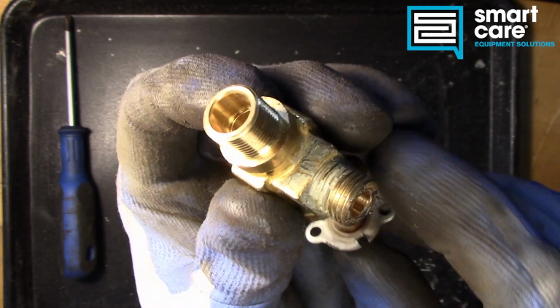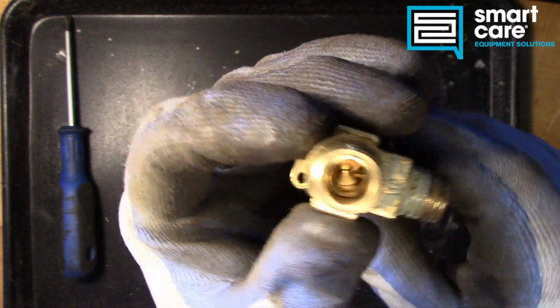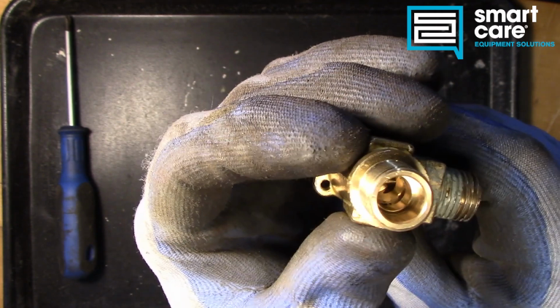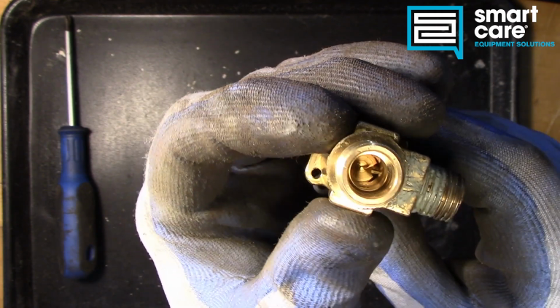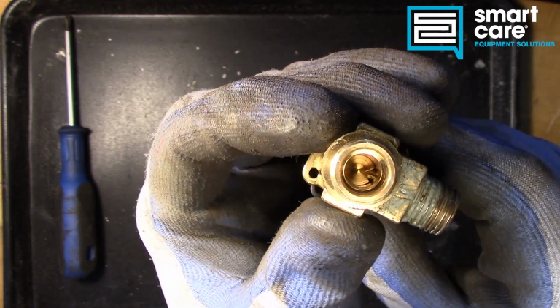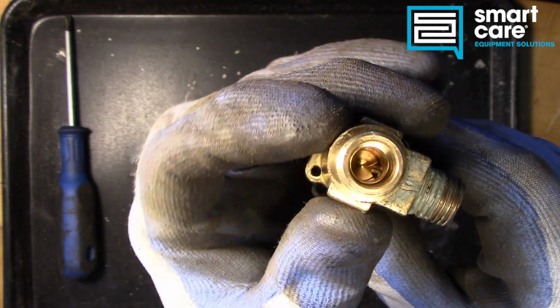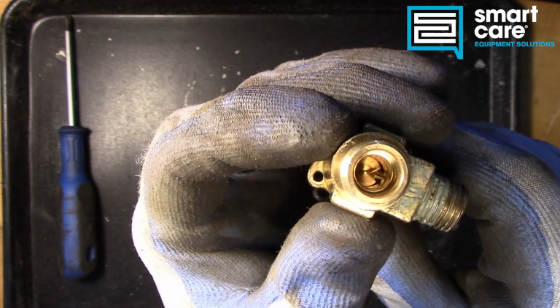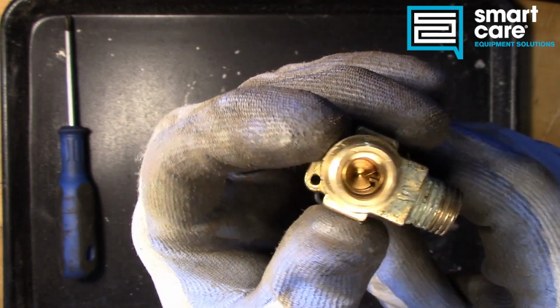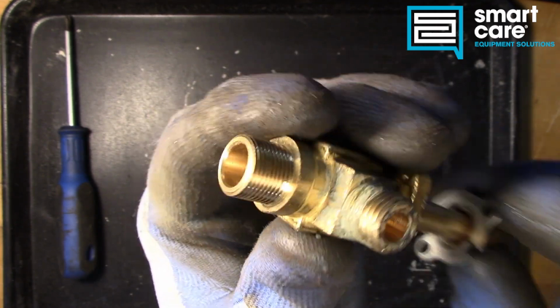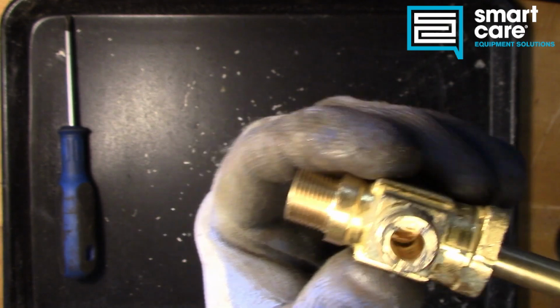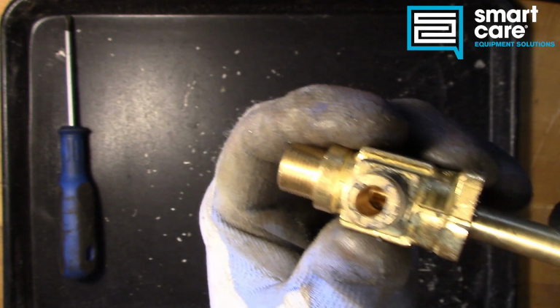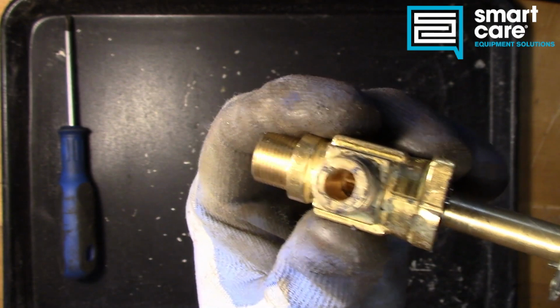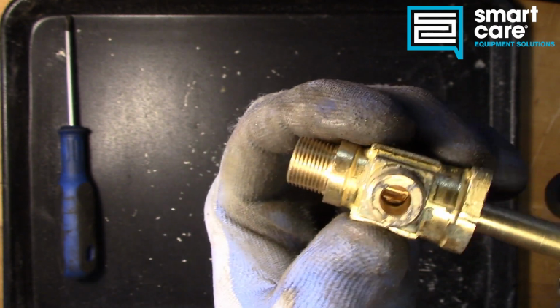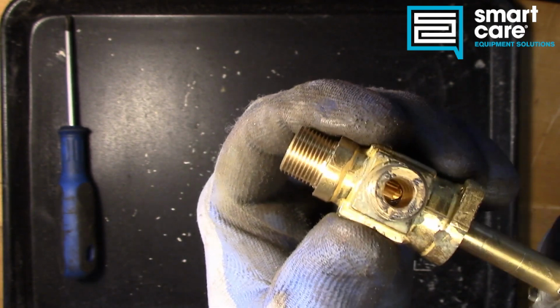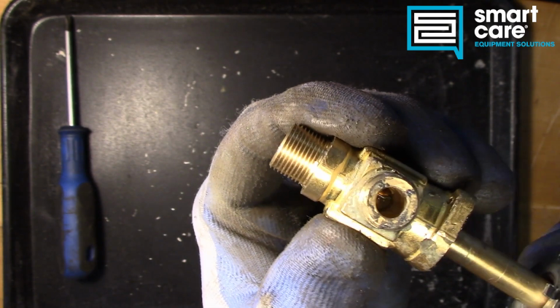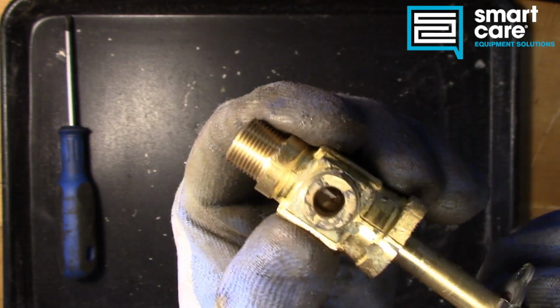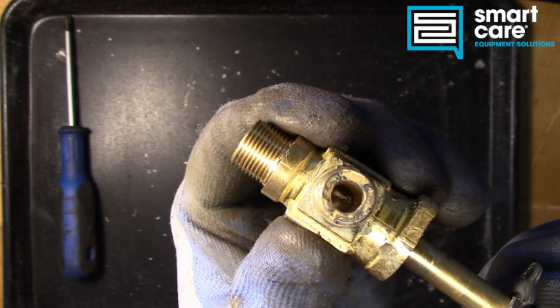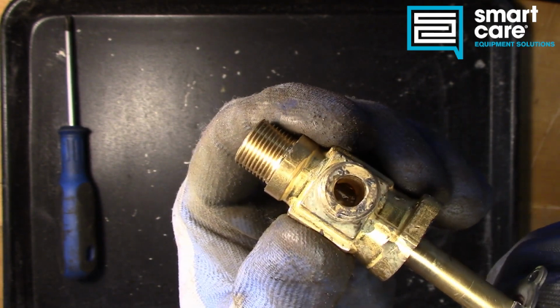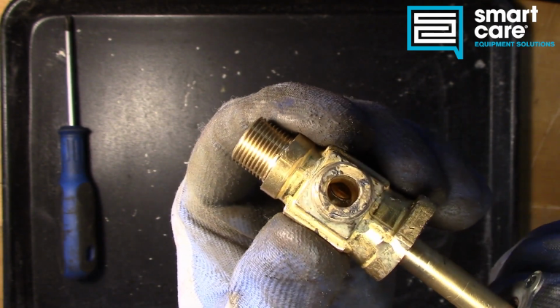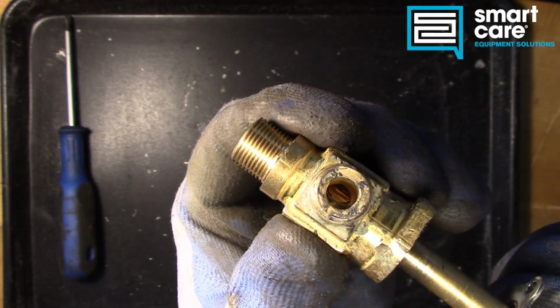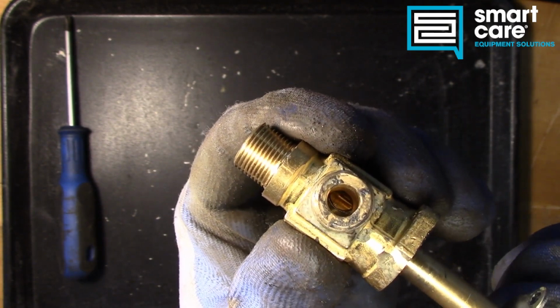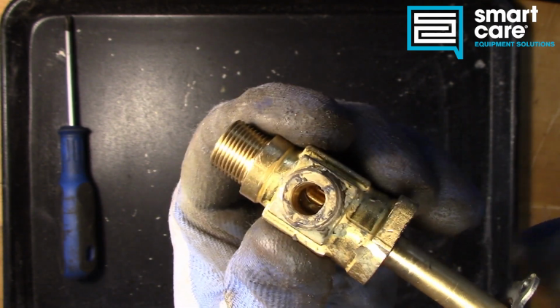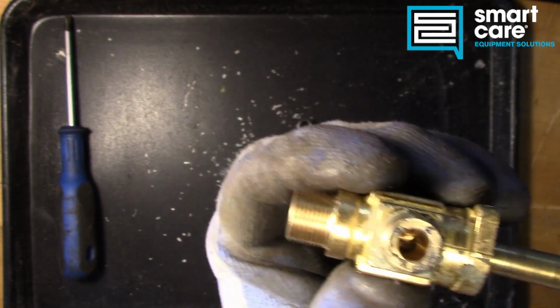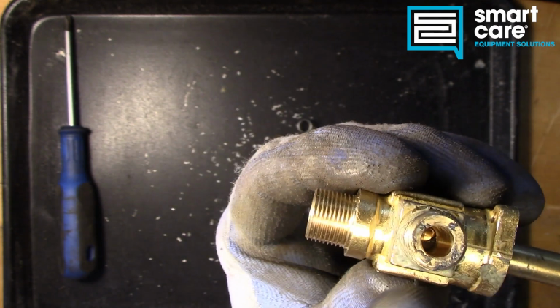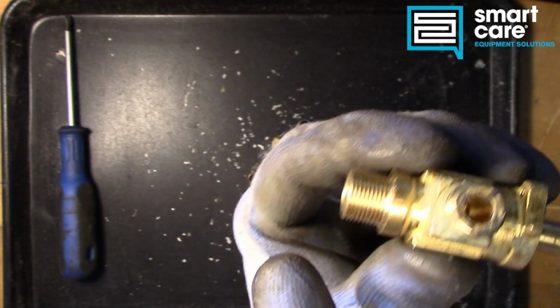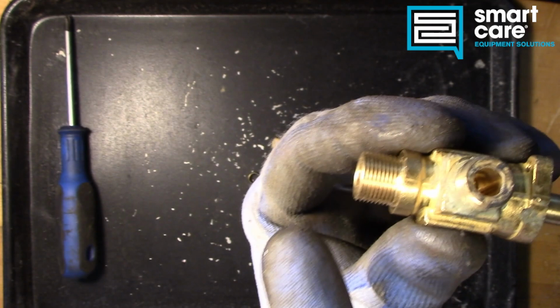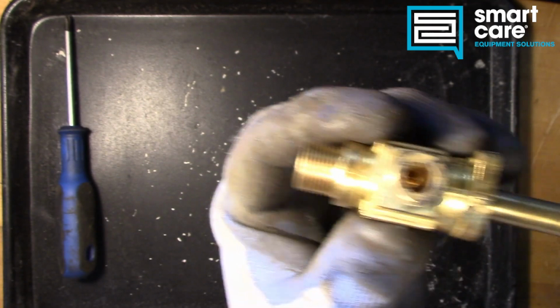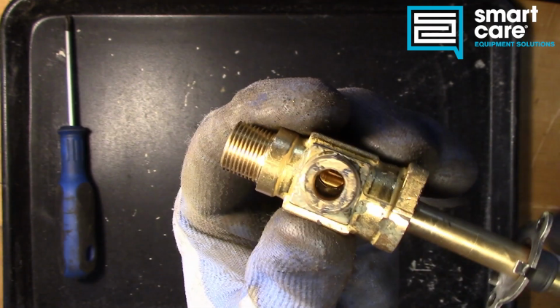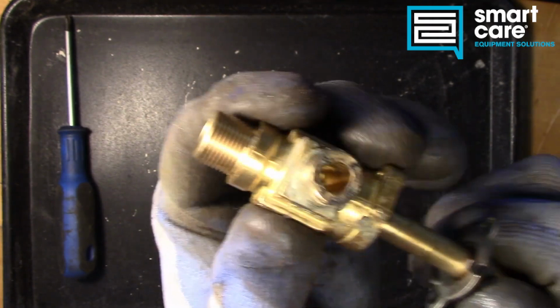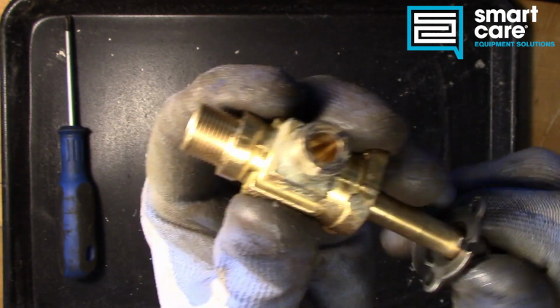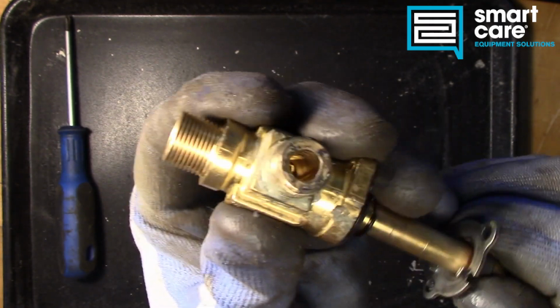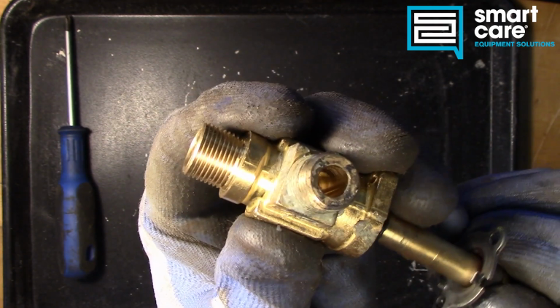And then it's drilled all the way through. So the further we open that on the inlet side, the more gas is able to flow out the outlet side.